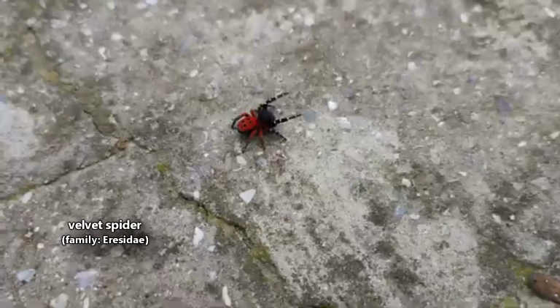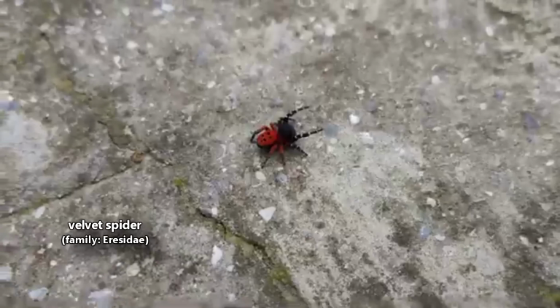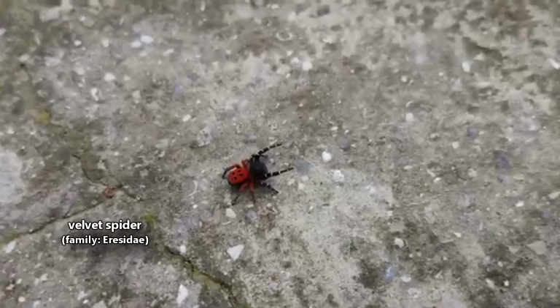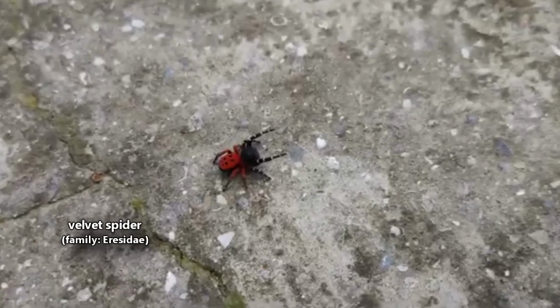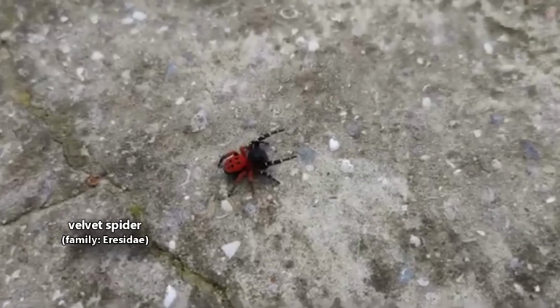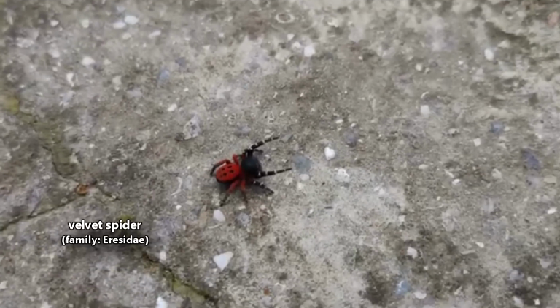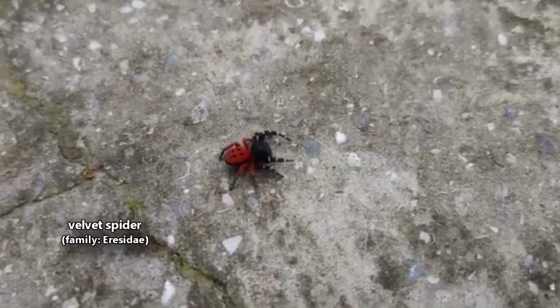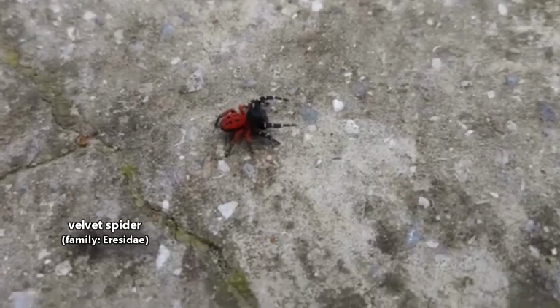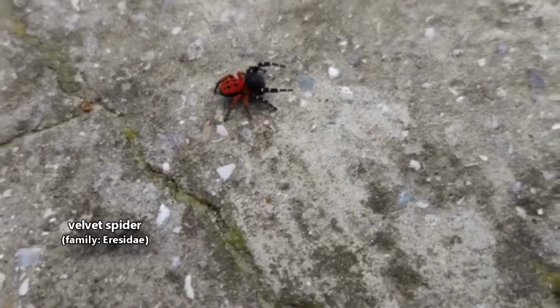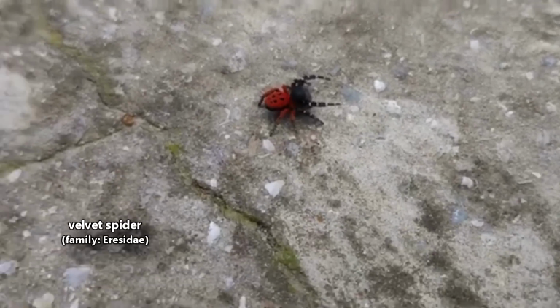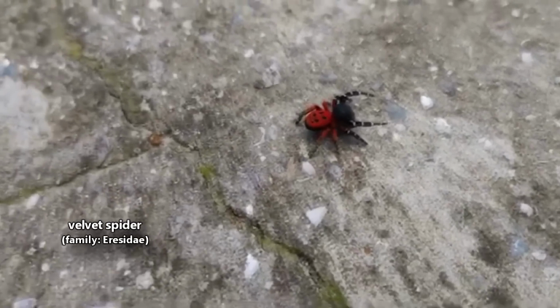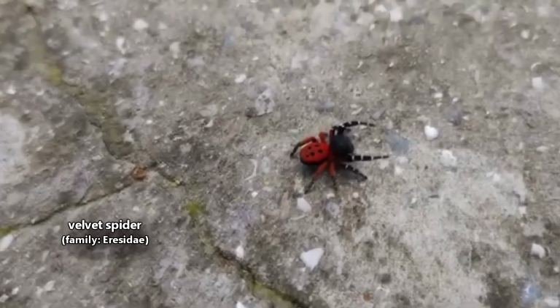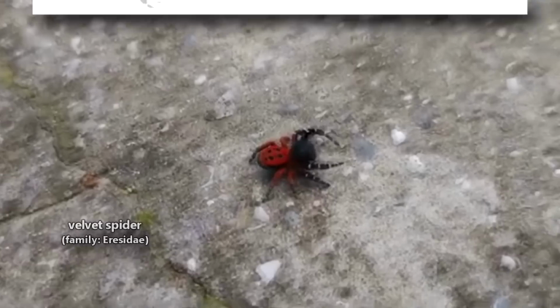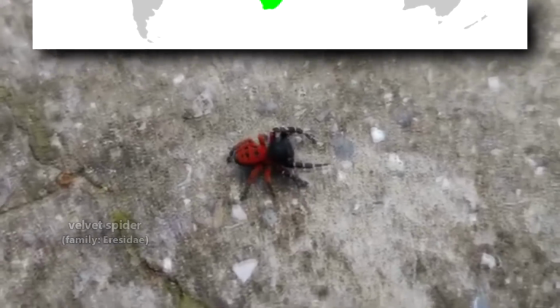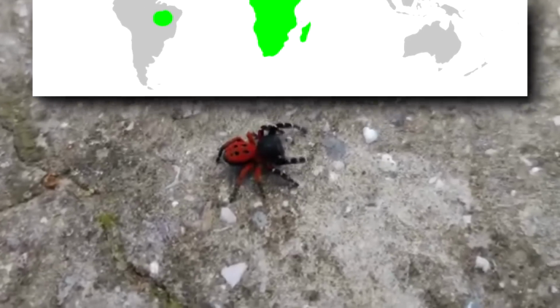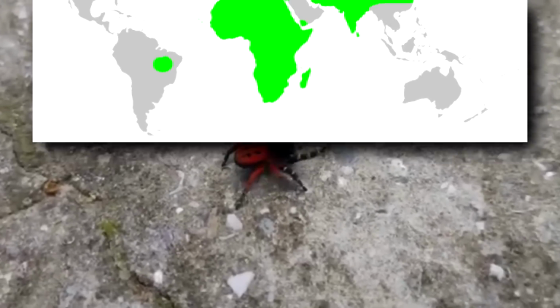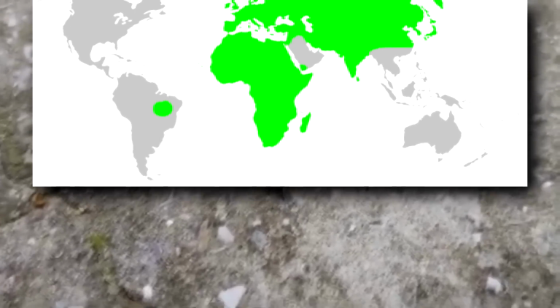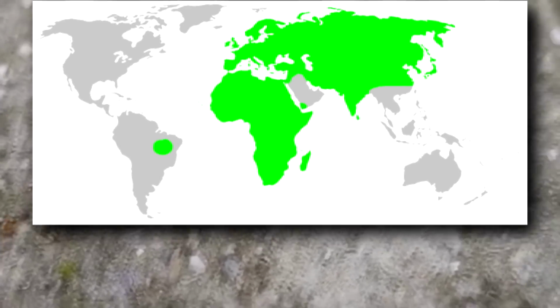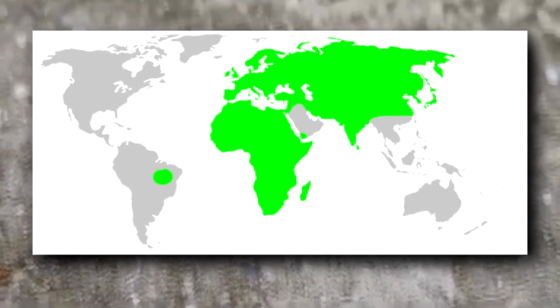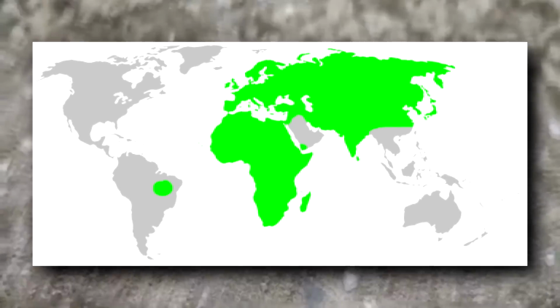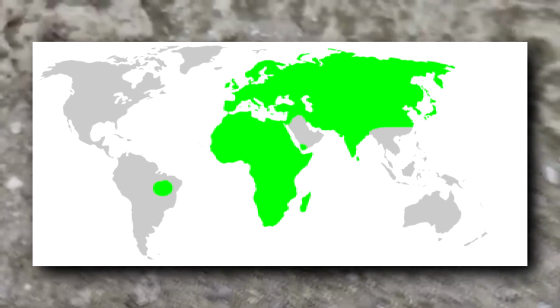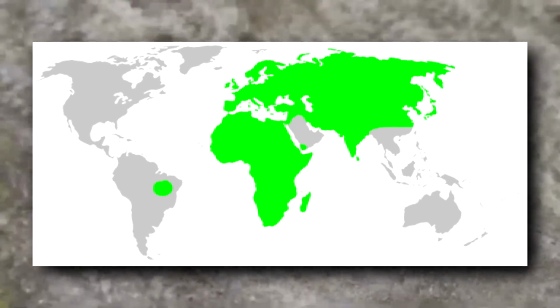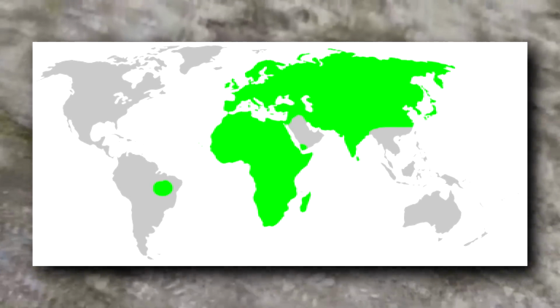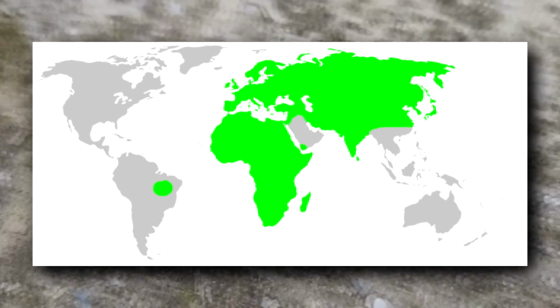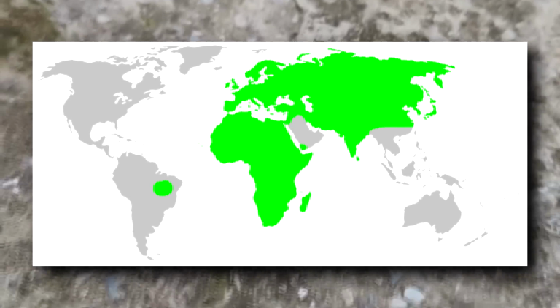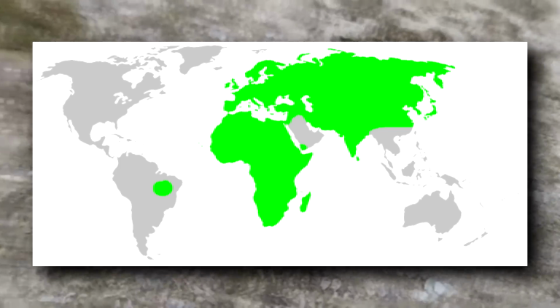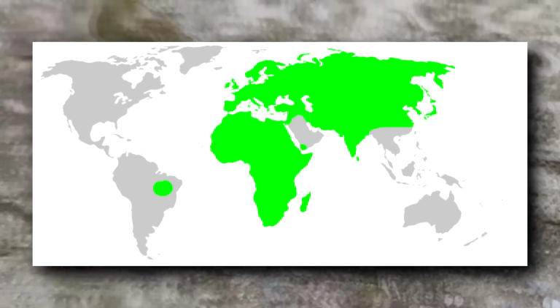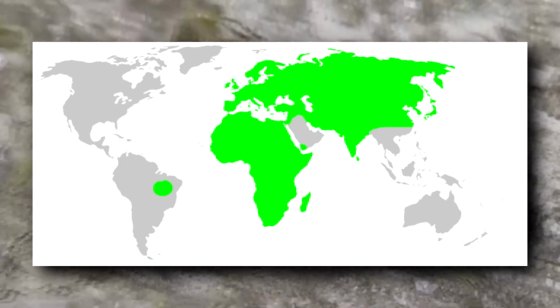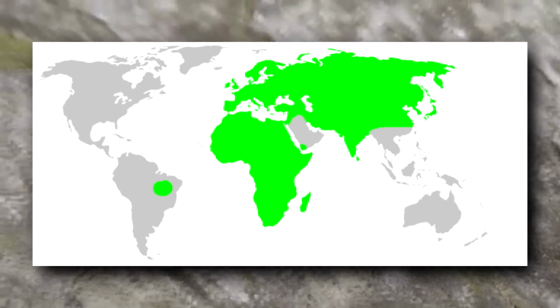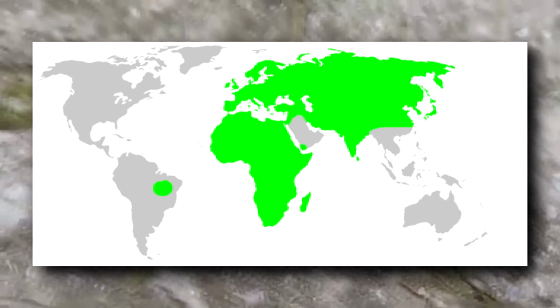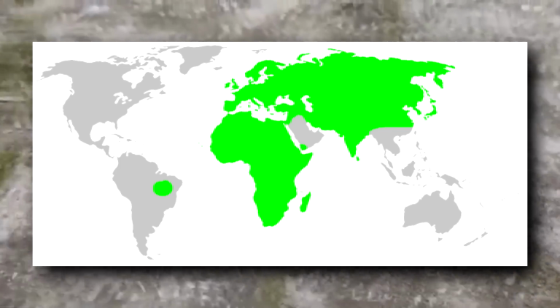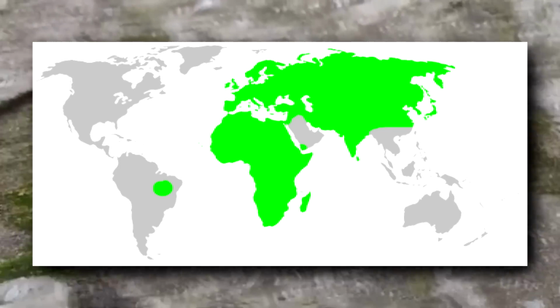There are currently over 100 described species in the velvet spider family. Velvet spiders are most commonly found in Africa, Europe, and Asia. Some, however, live in South America.